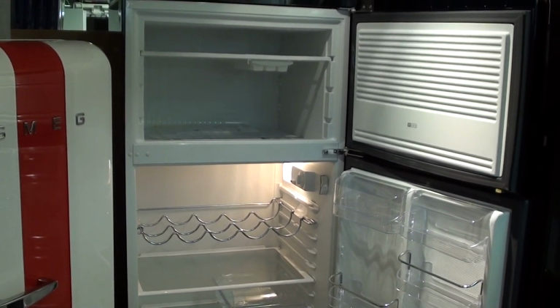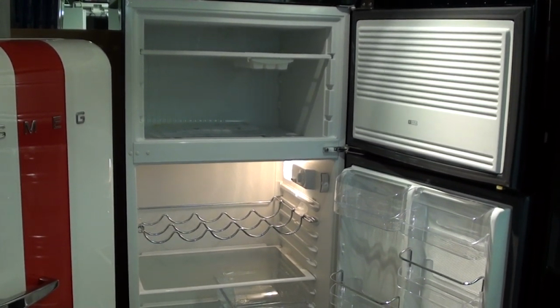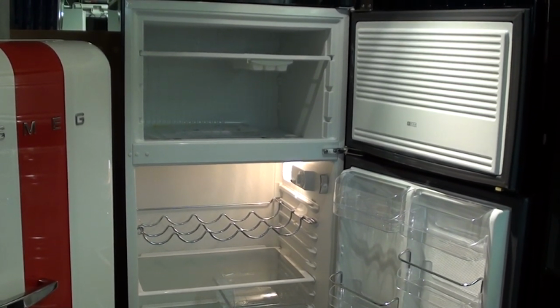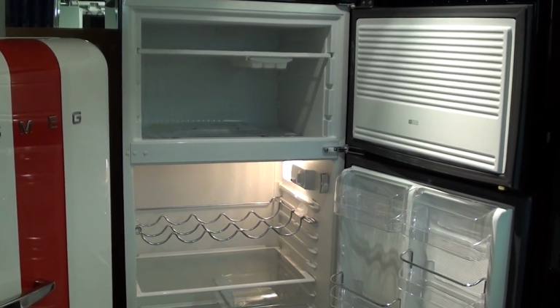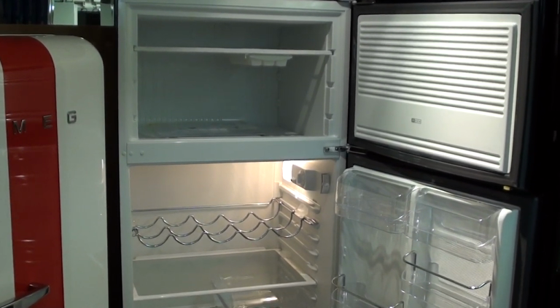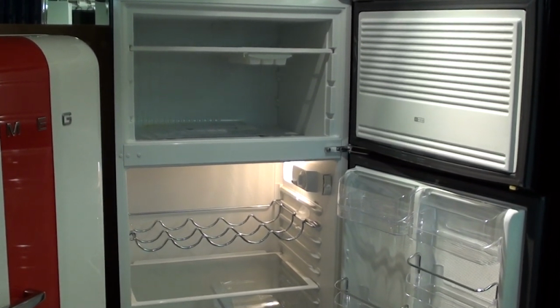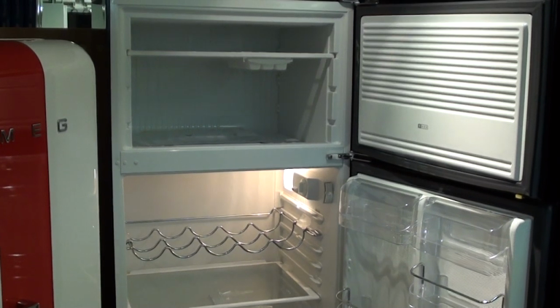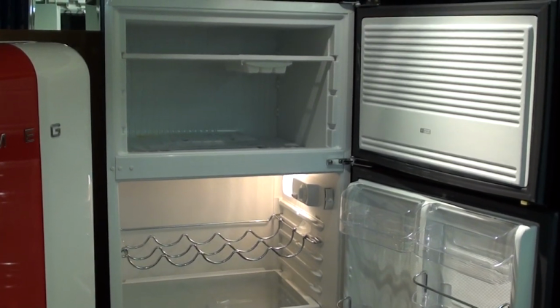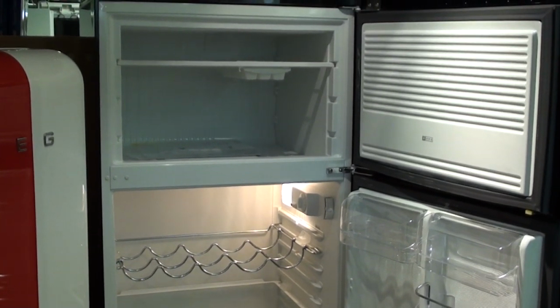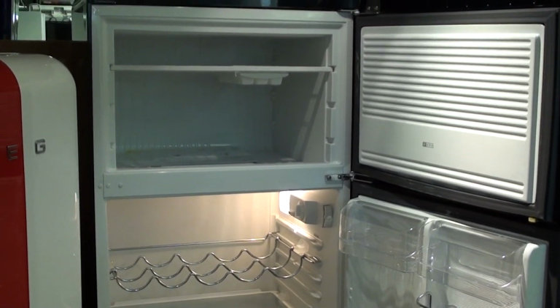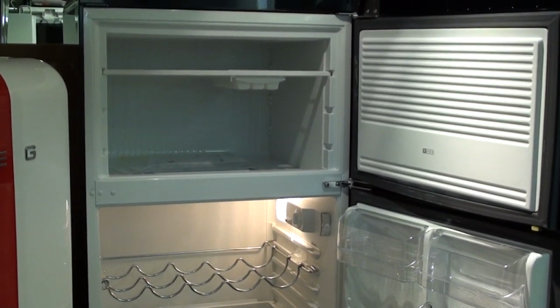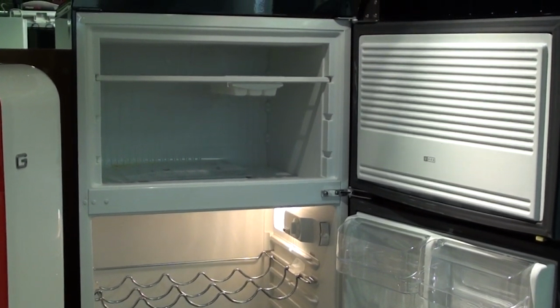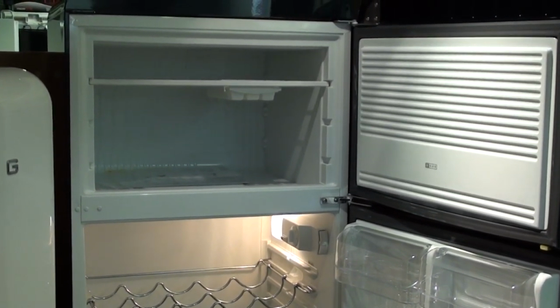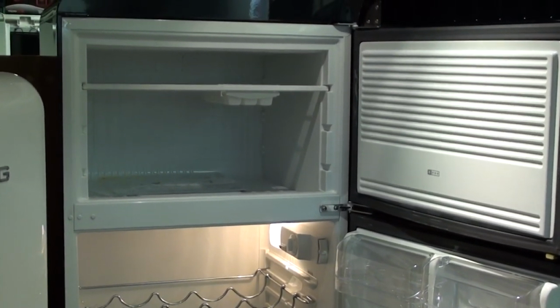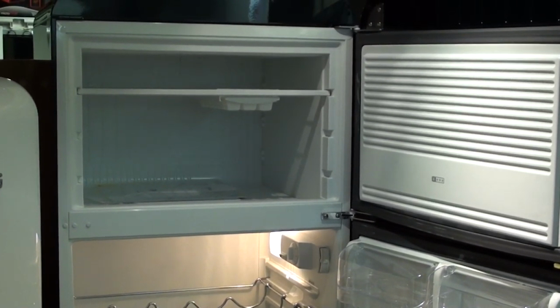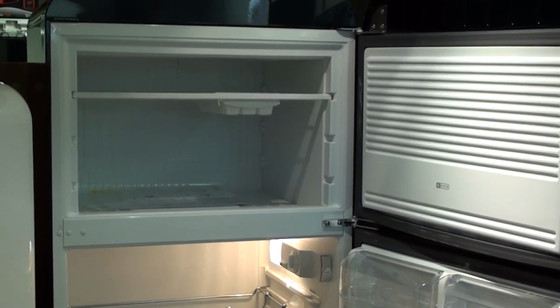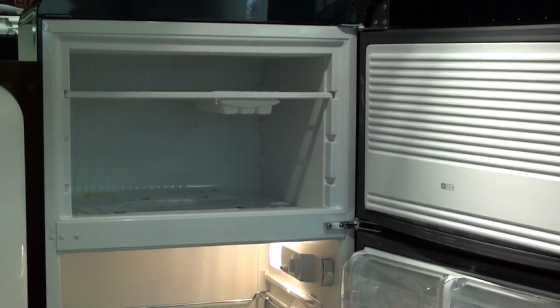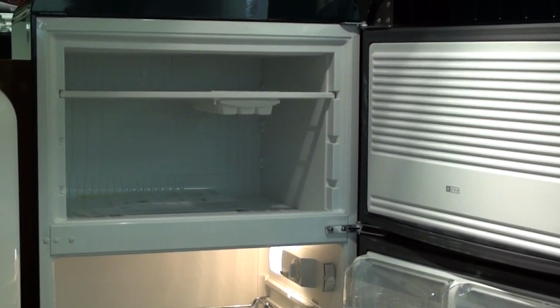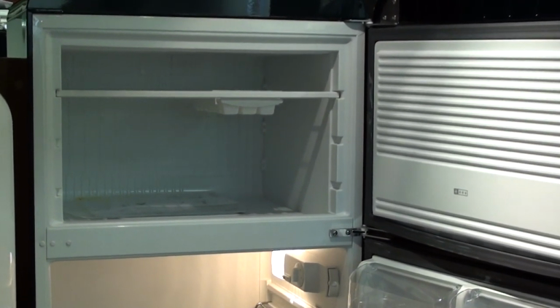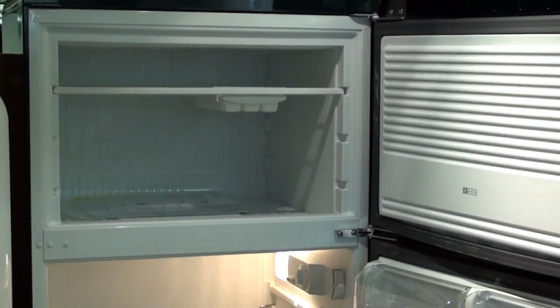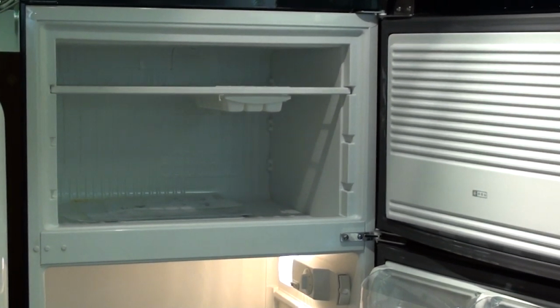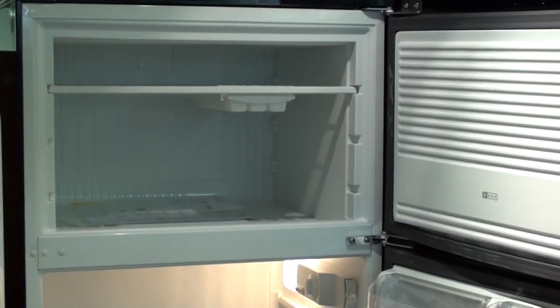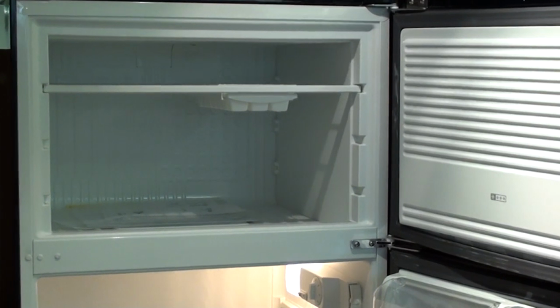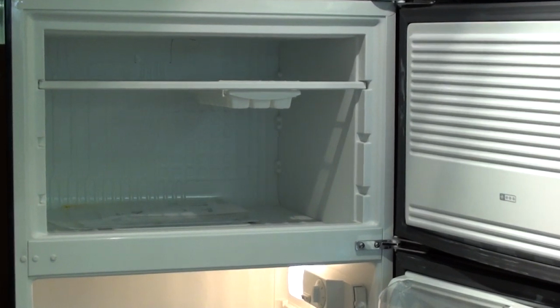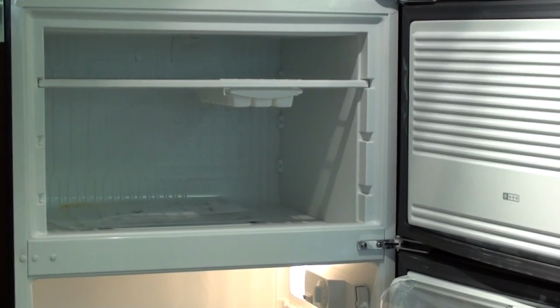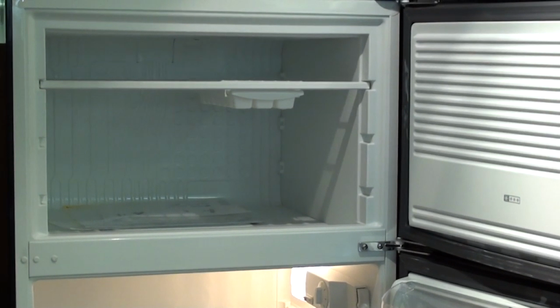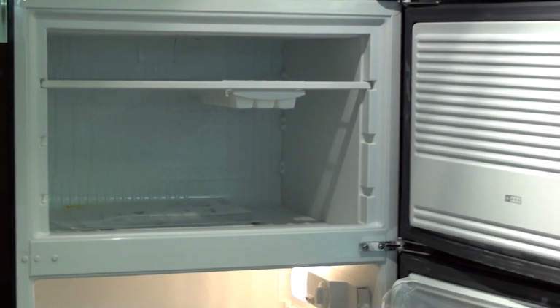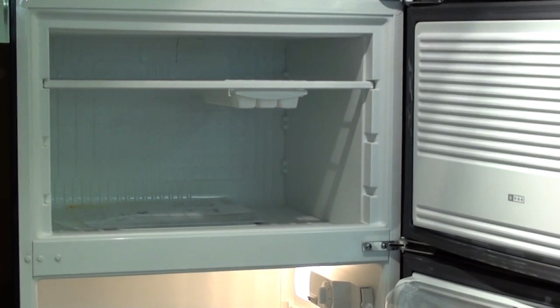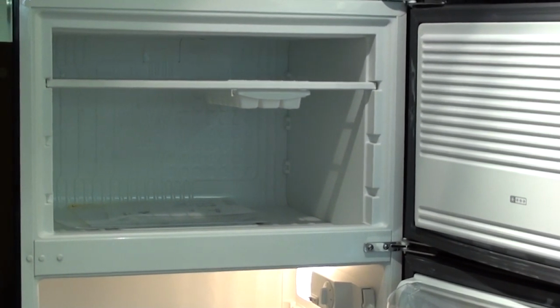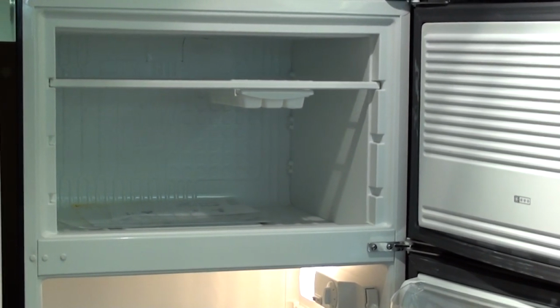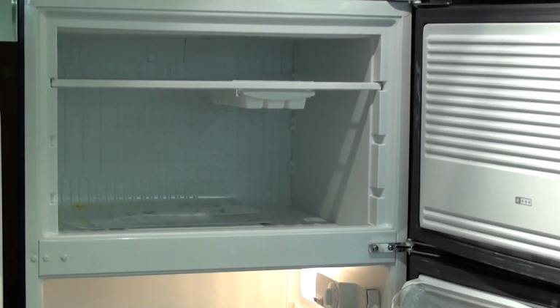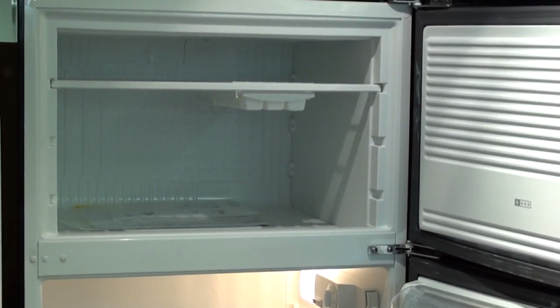Under the glass shelf is an ice making tray. Thank you to Ryan.